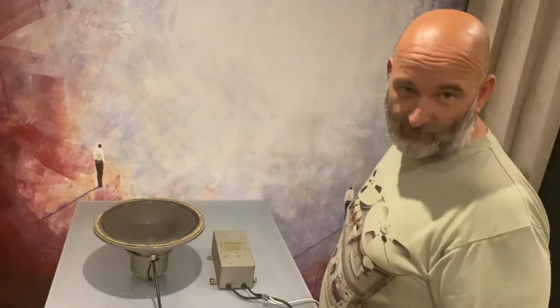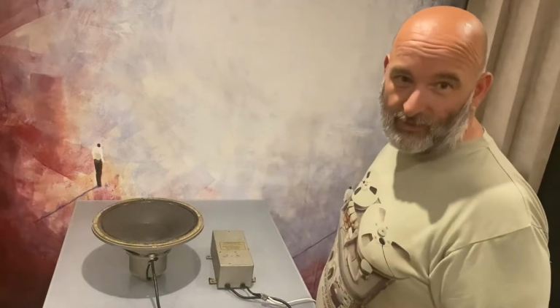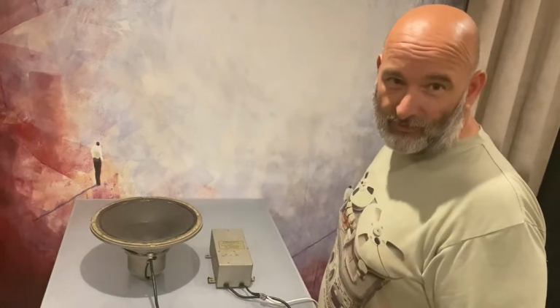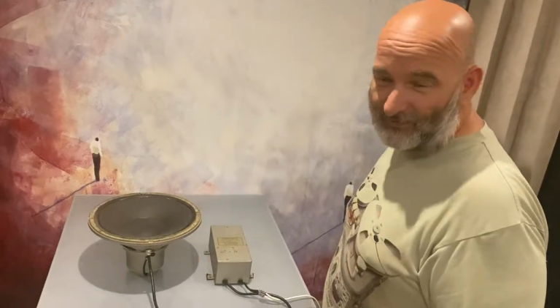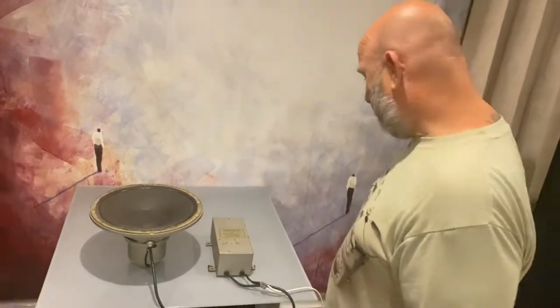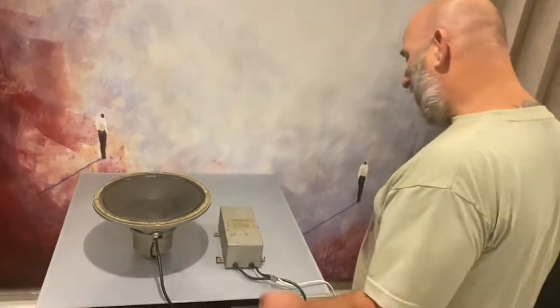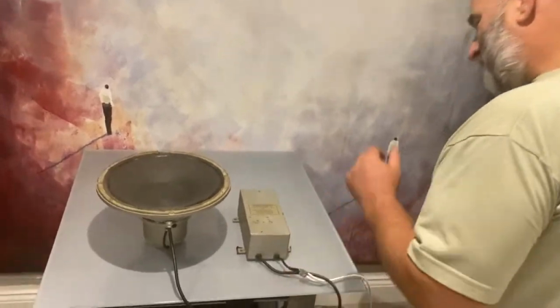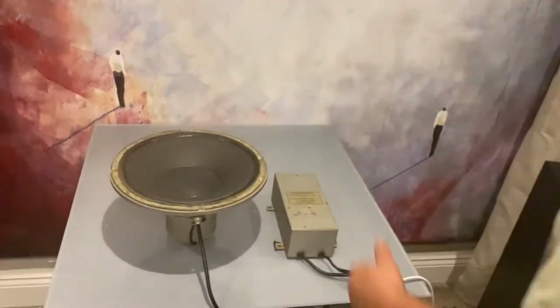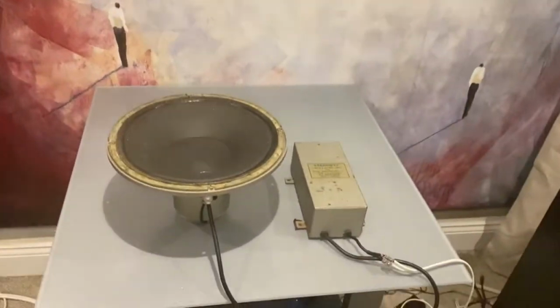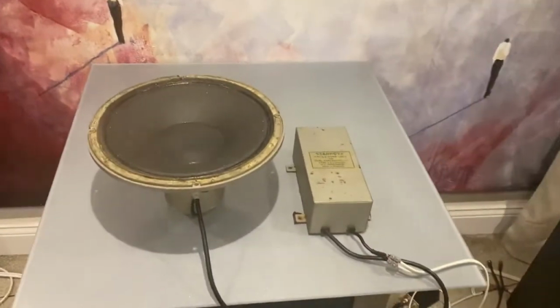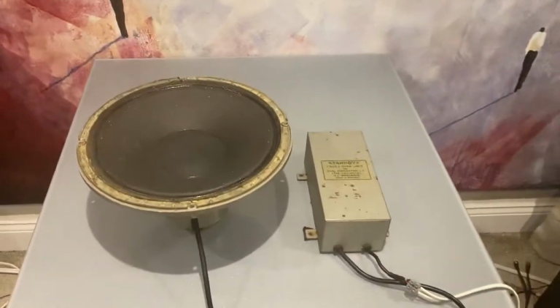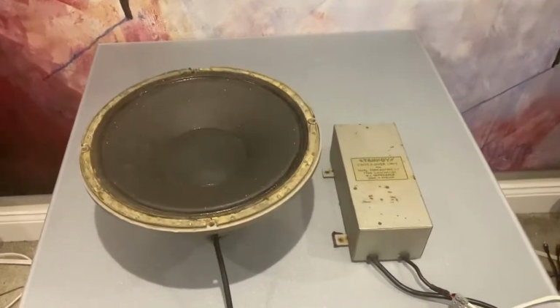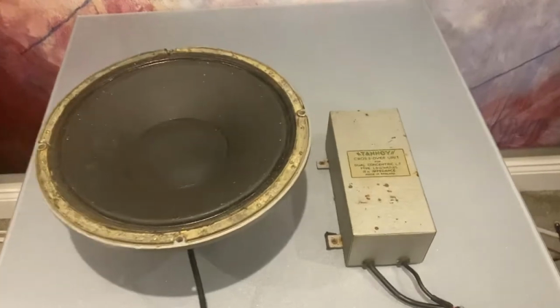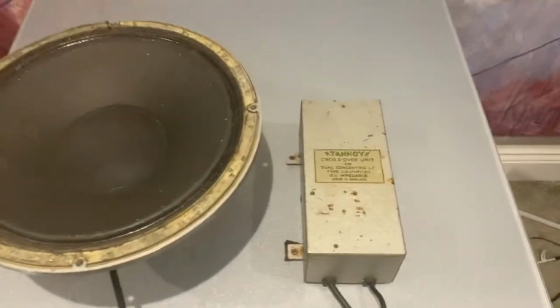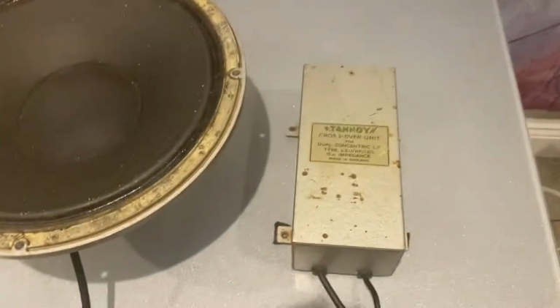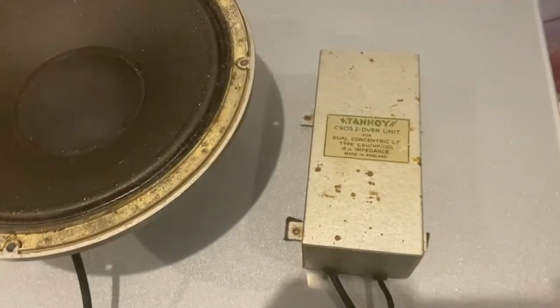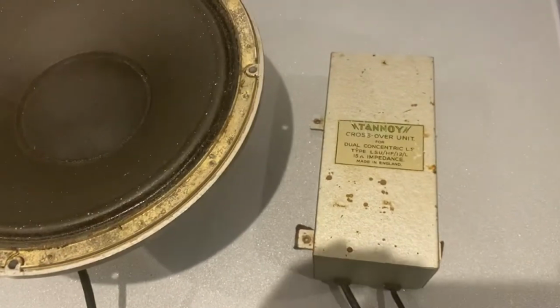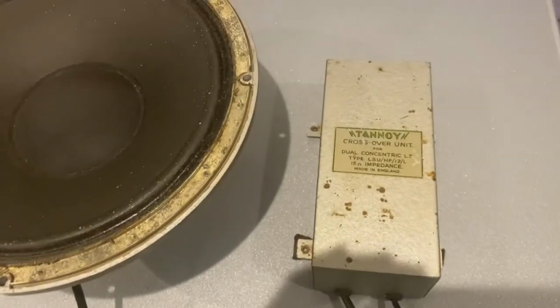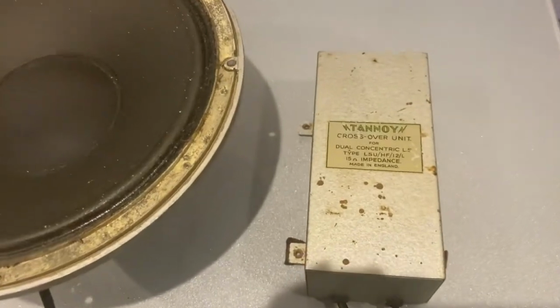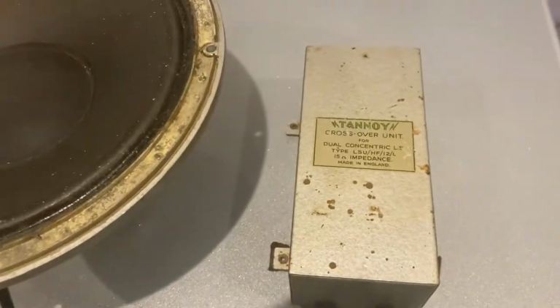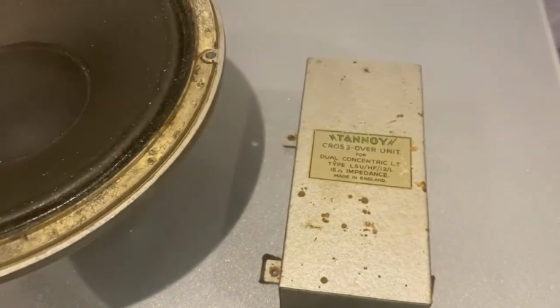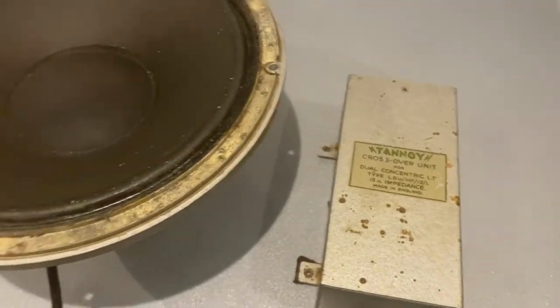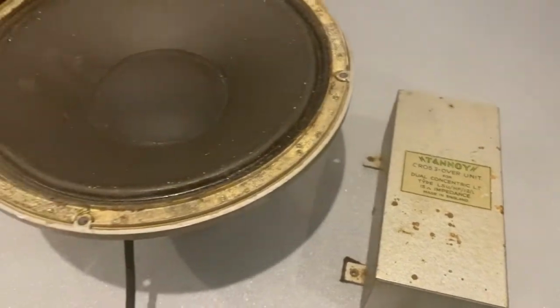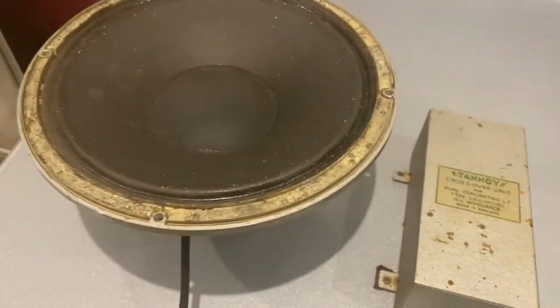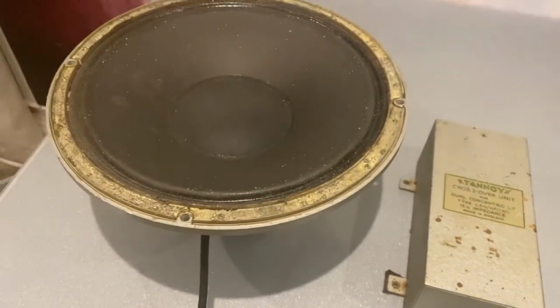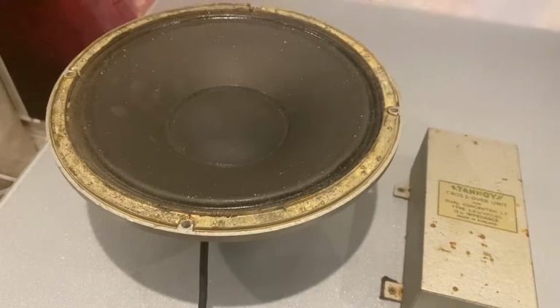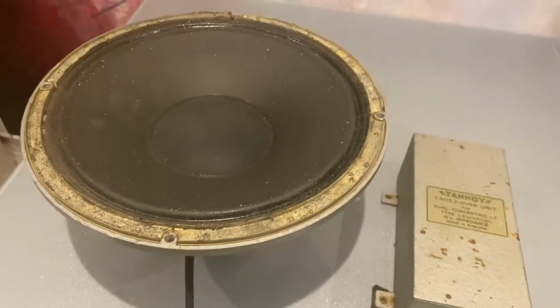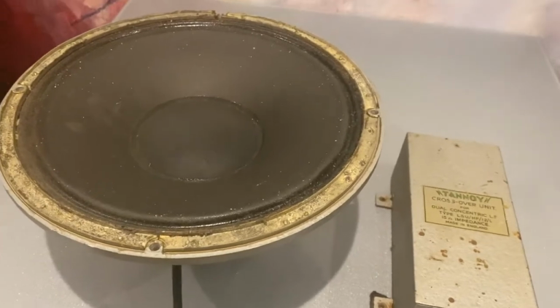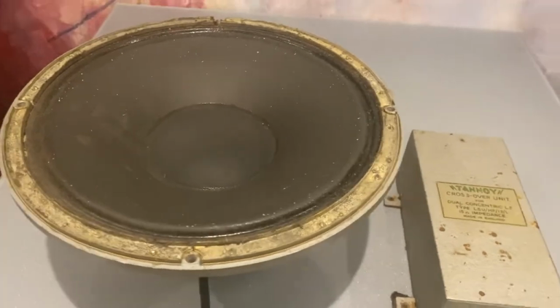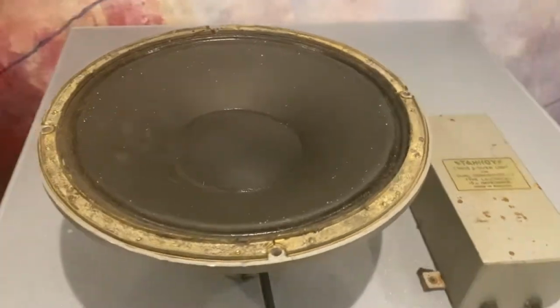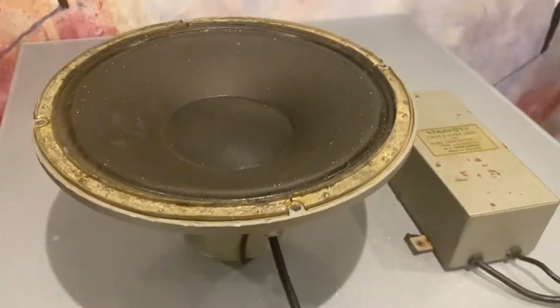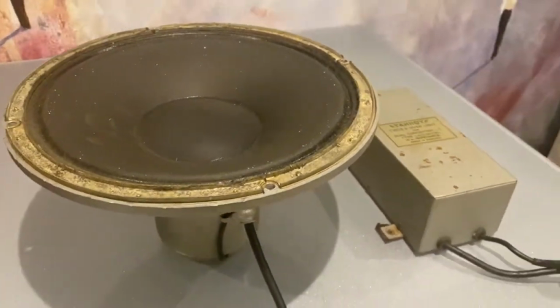Hello you lovely lots. Today we have a Tannoy Silver 12 LSU HF 12 L. It's a 50s one, it's been in a cabinet — a homemade cabinet — well since the 50s I guess.